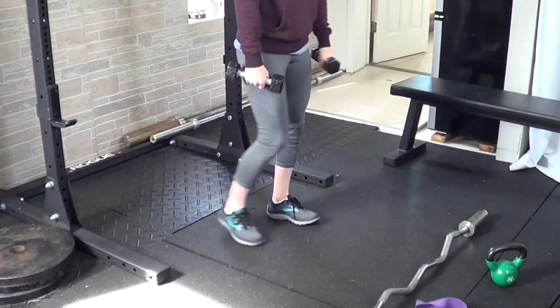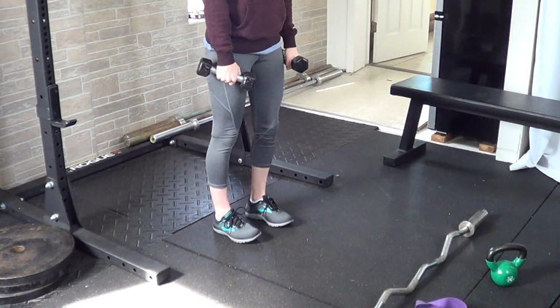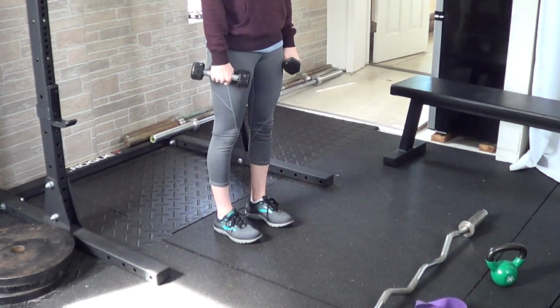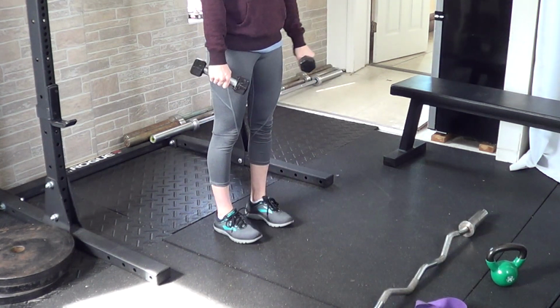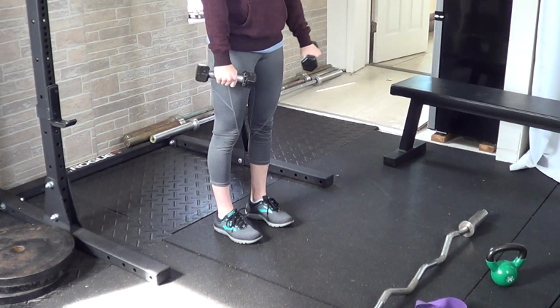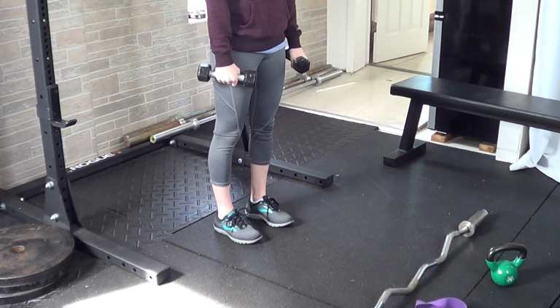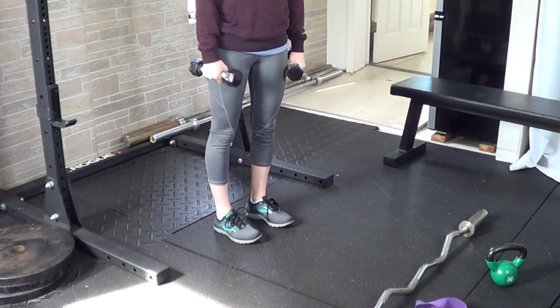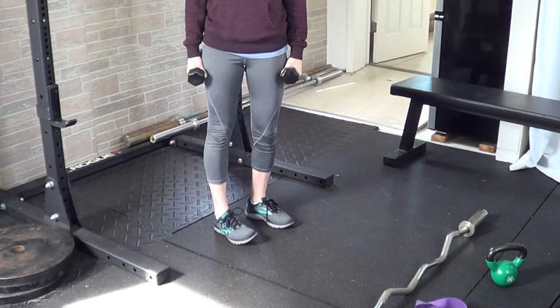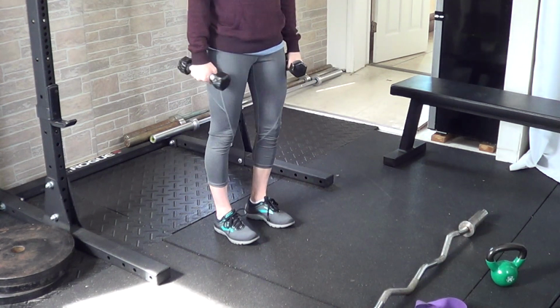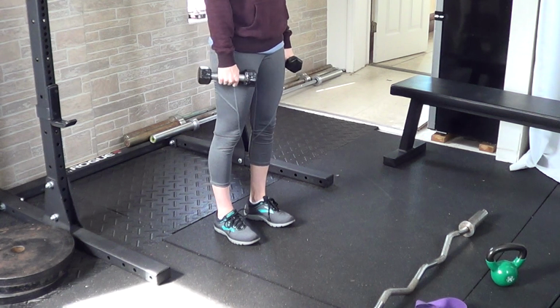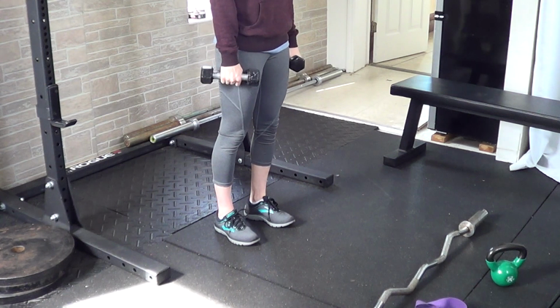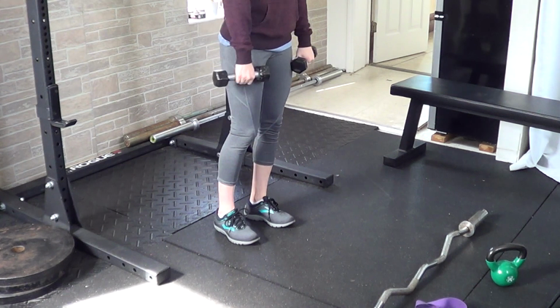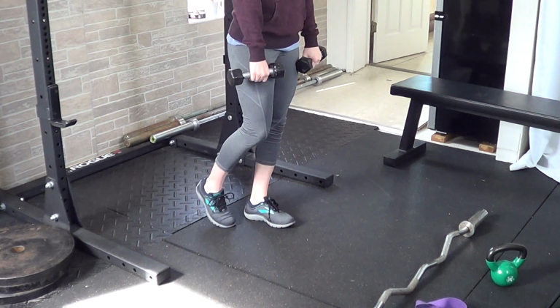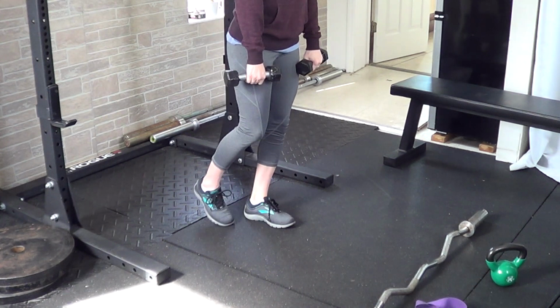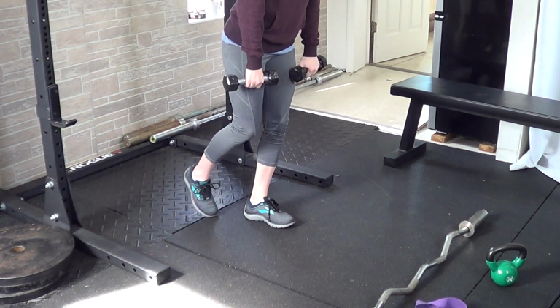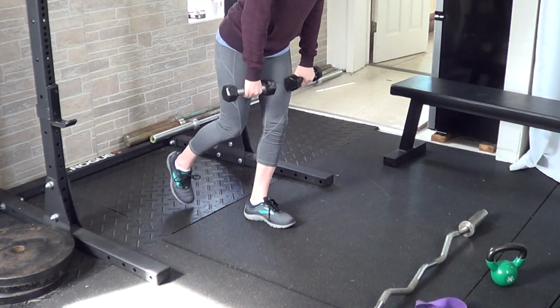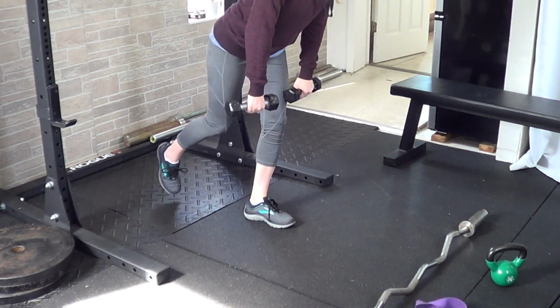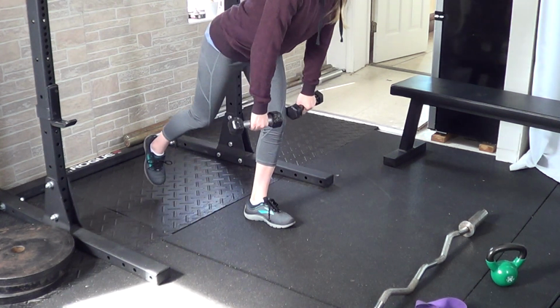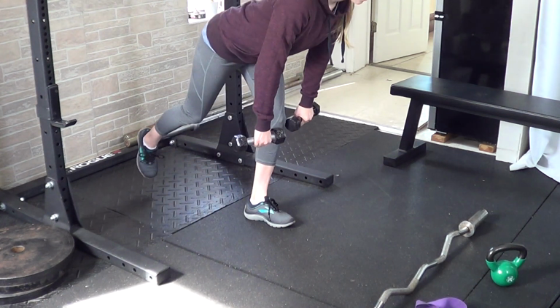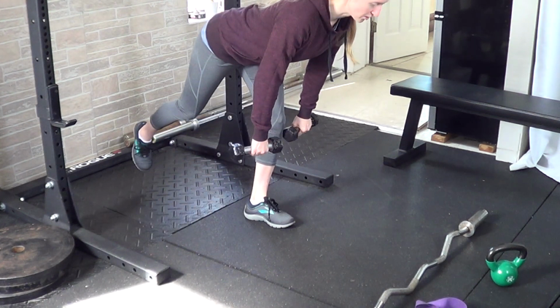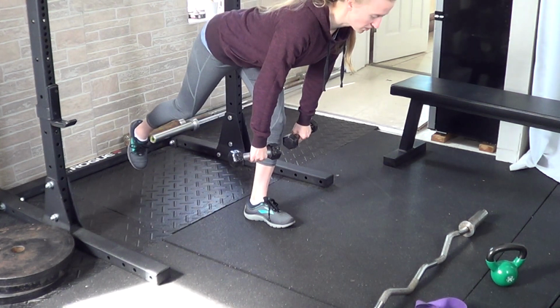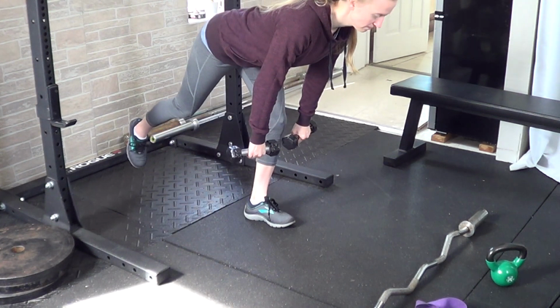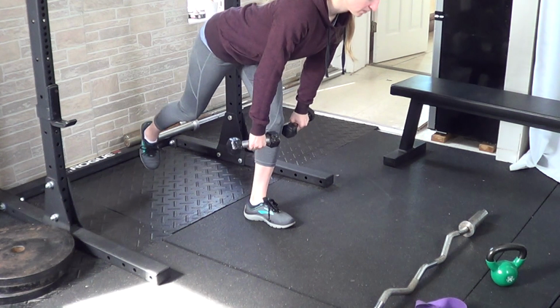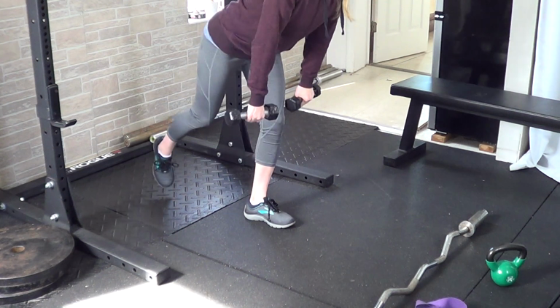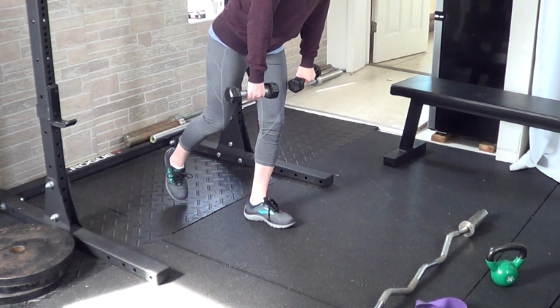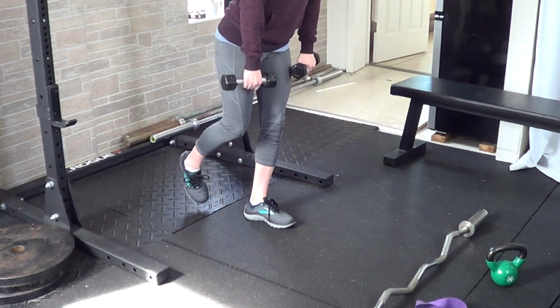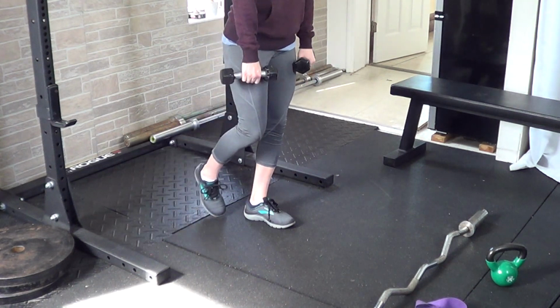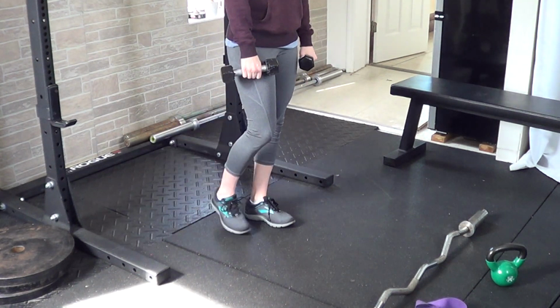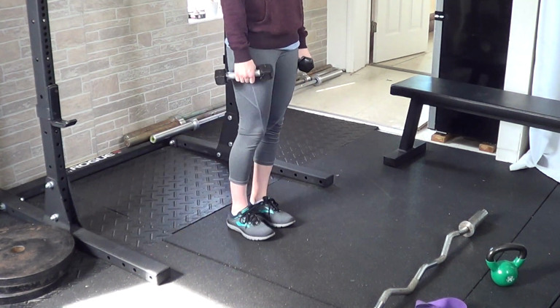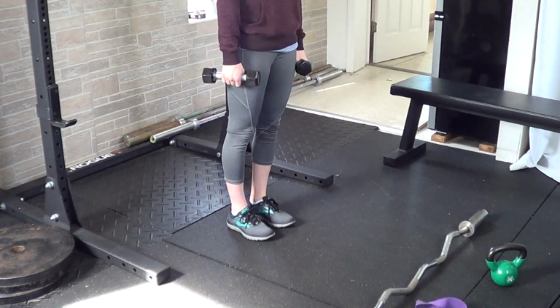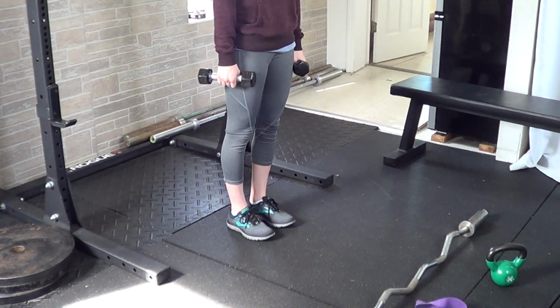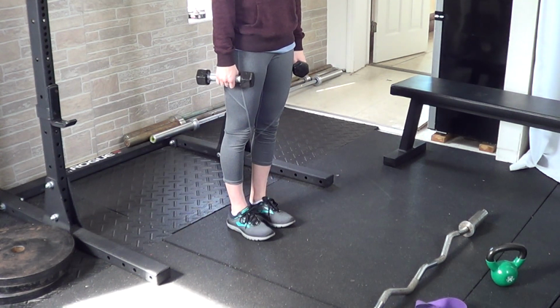You can do the exact same thing holding dumbbells on each side of the body, allowing those dumbbells to slide down the legs as you move down, and then bring them back up to your hips as you stand up out of the hinge.